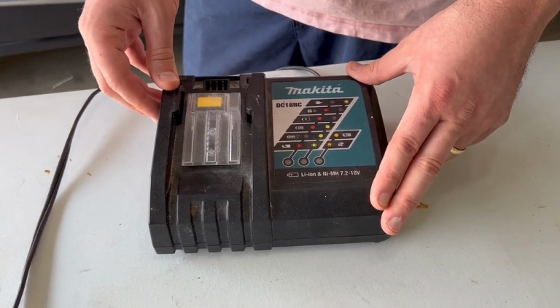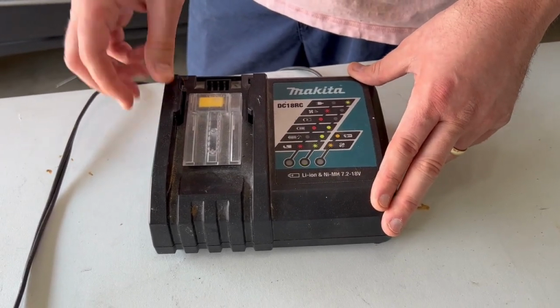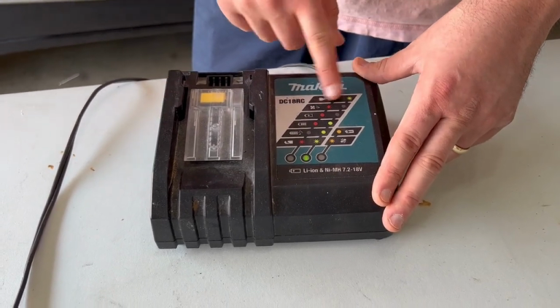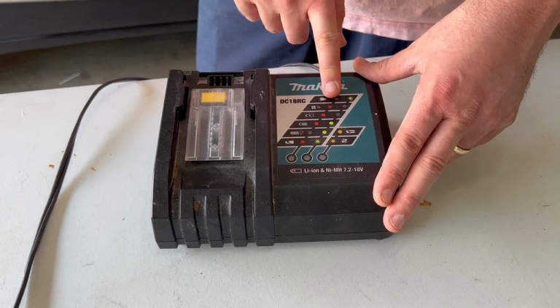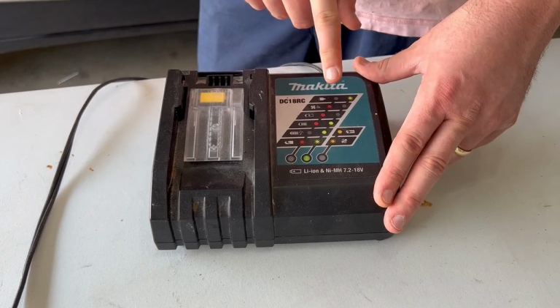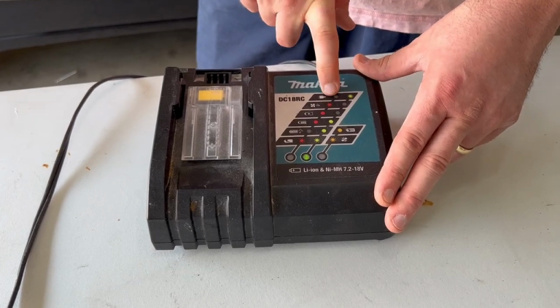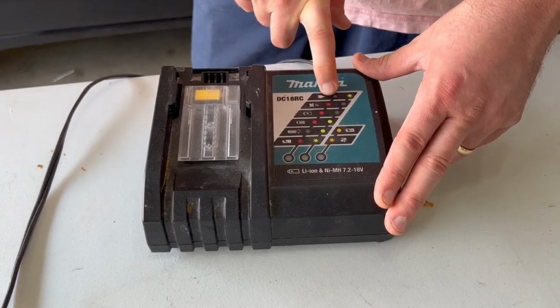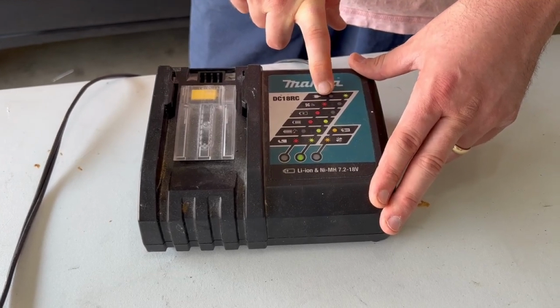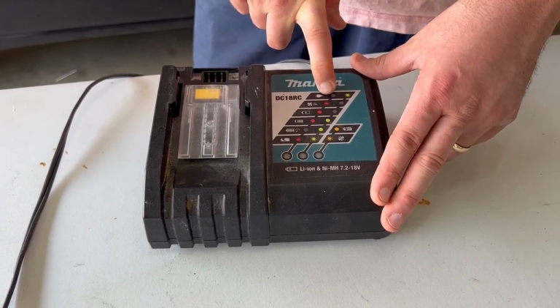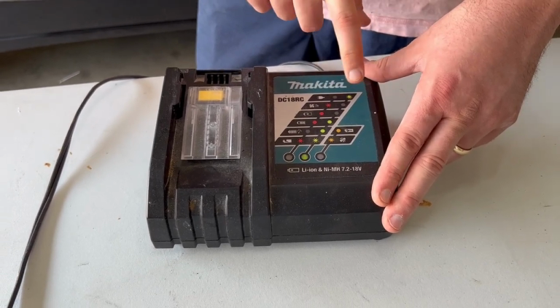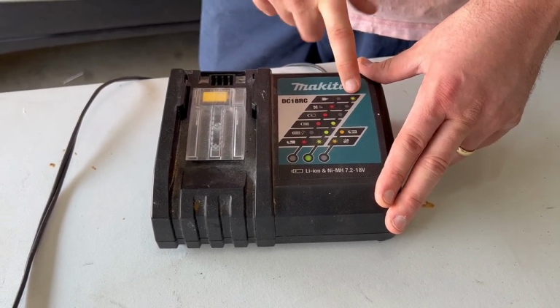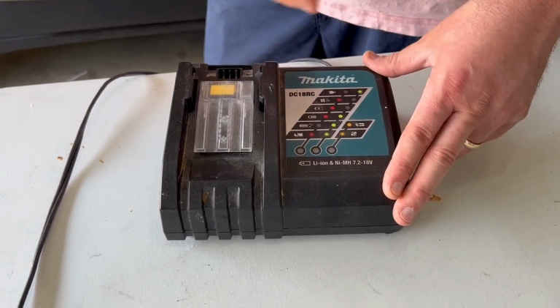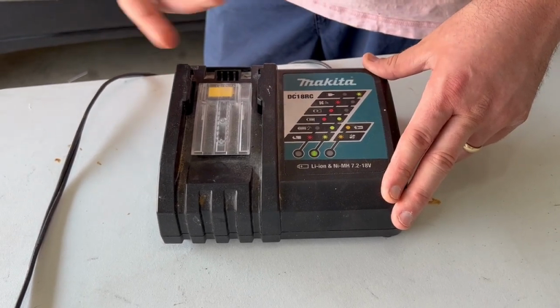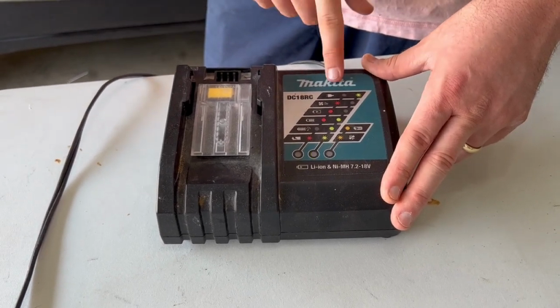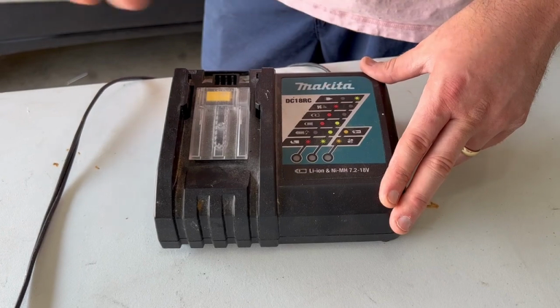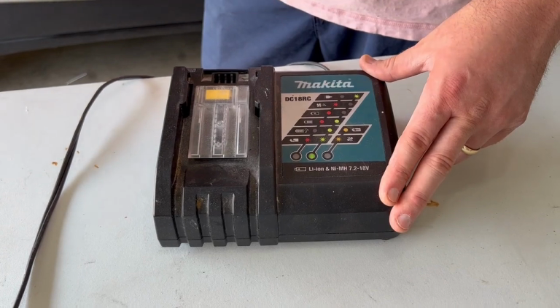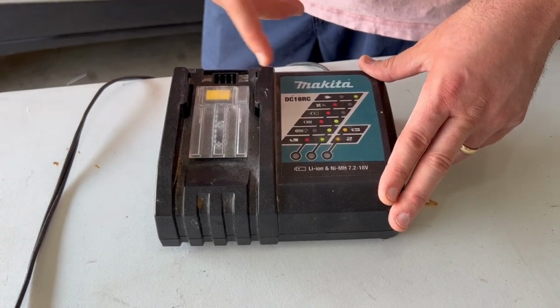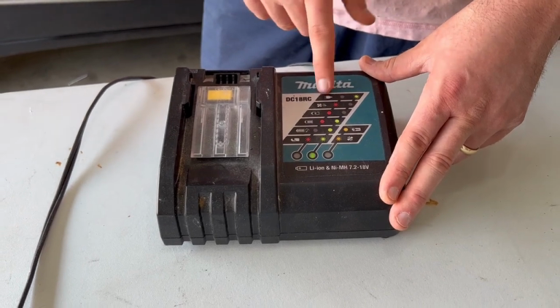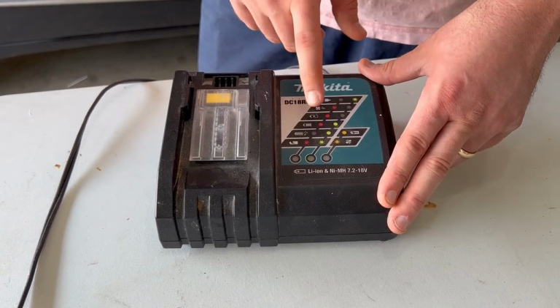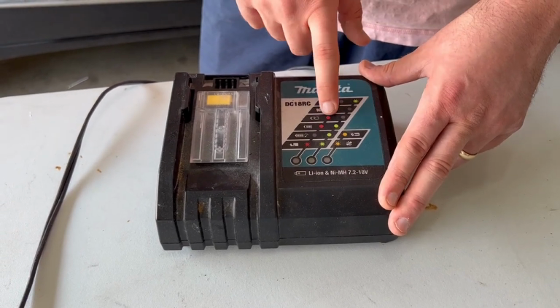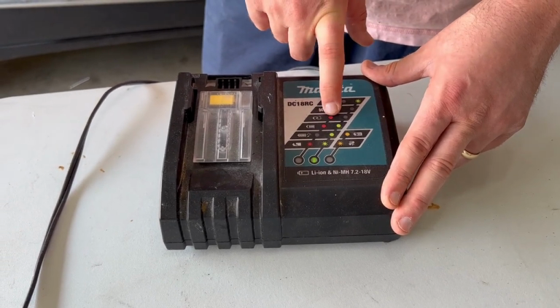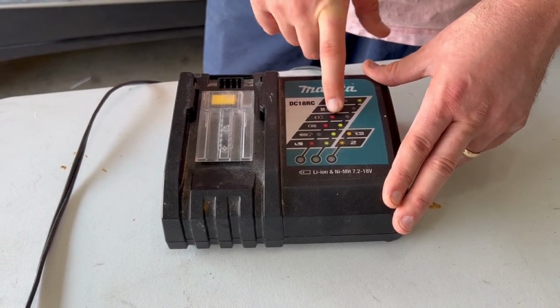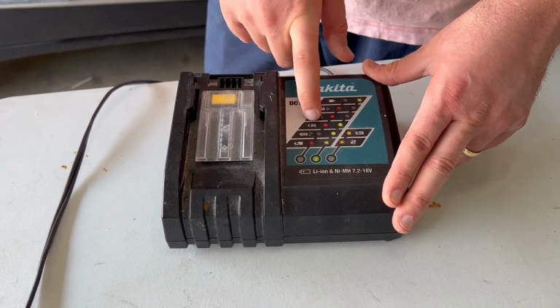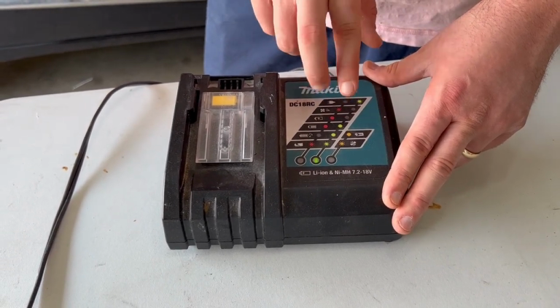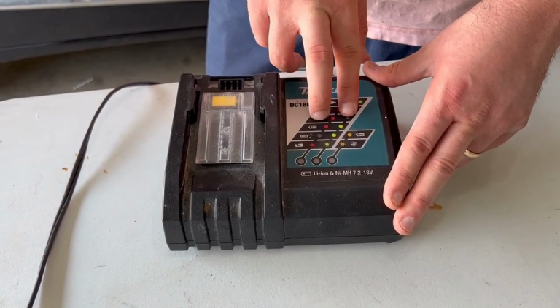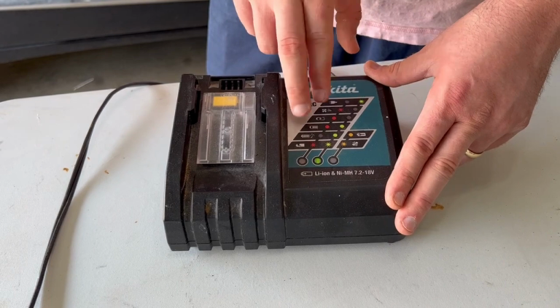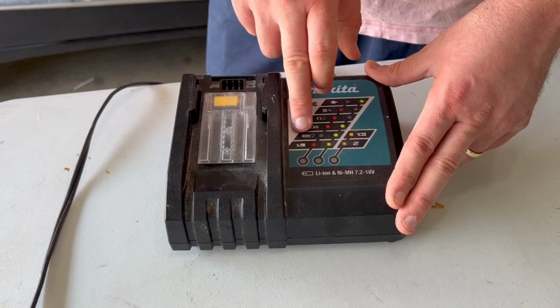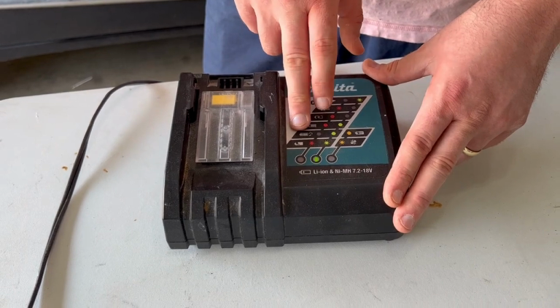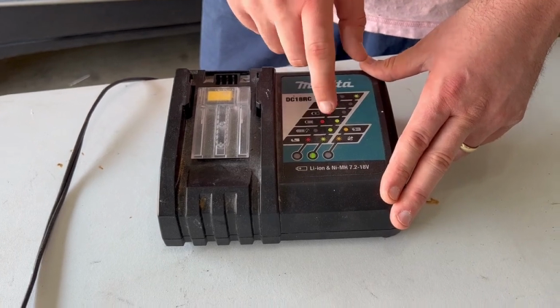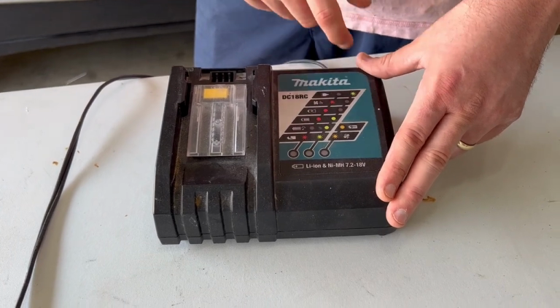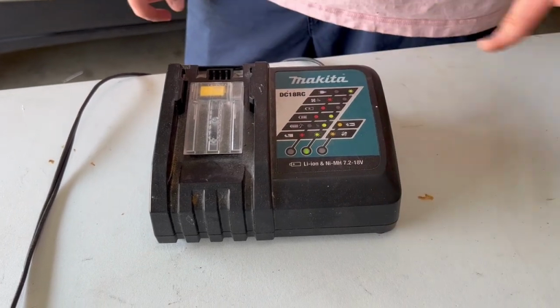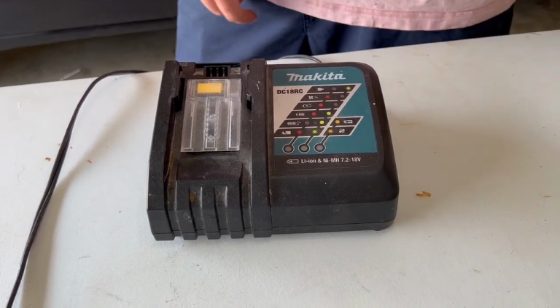It's got little indicators here. When it's plugged in with nothing in it, it just blinks to show you that it's active. Charging is red, halfway is red and green, and then when it's fully charged, you get the solid green.